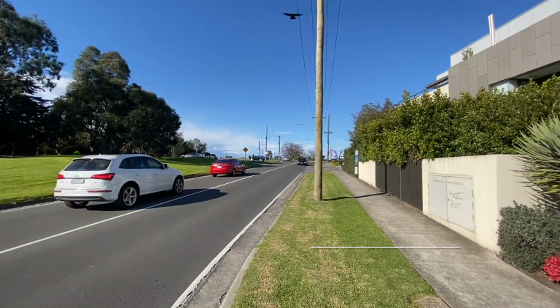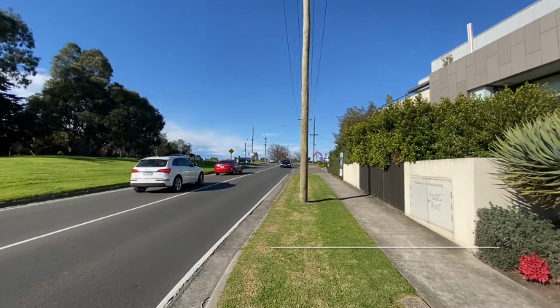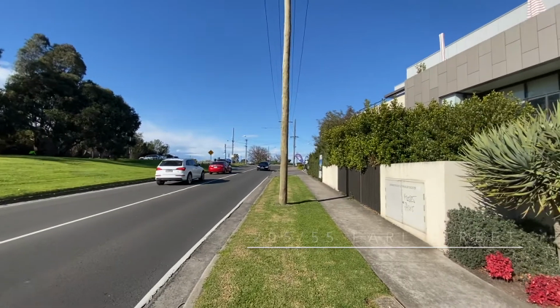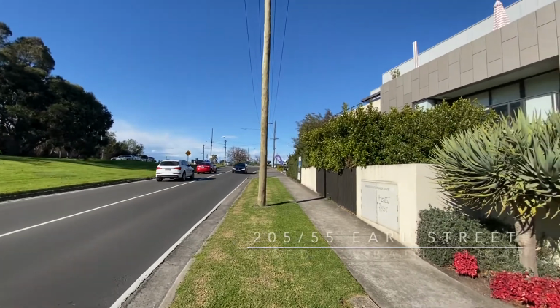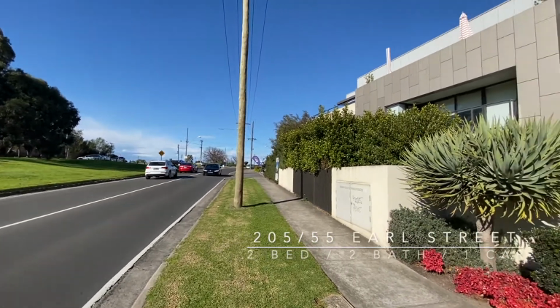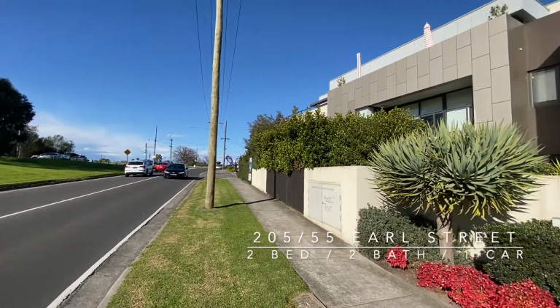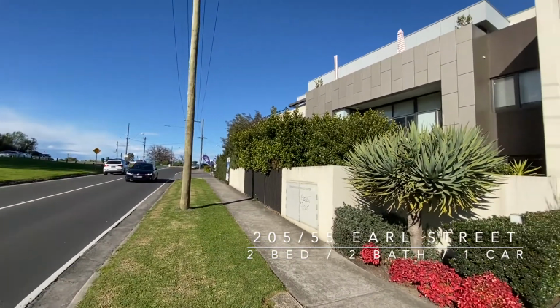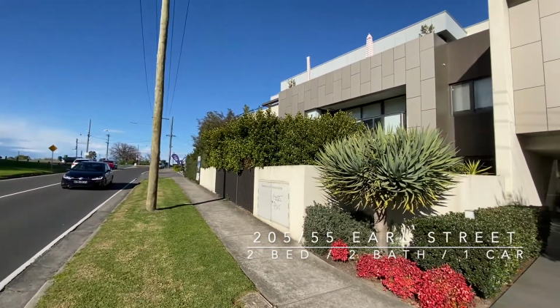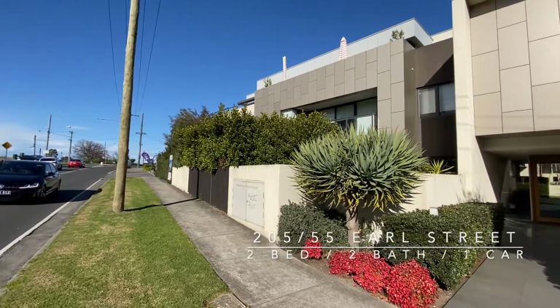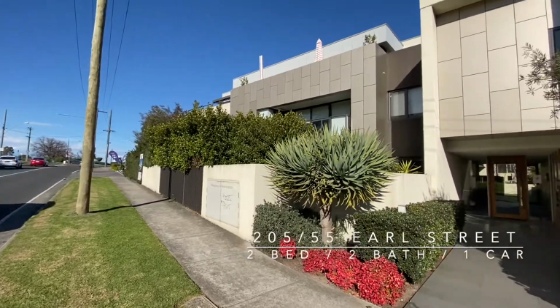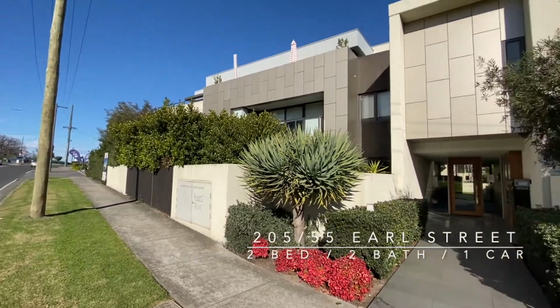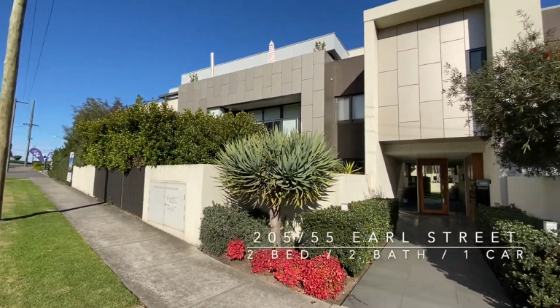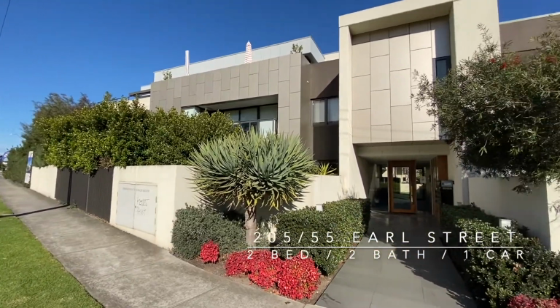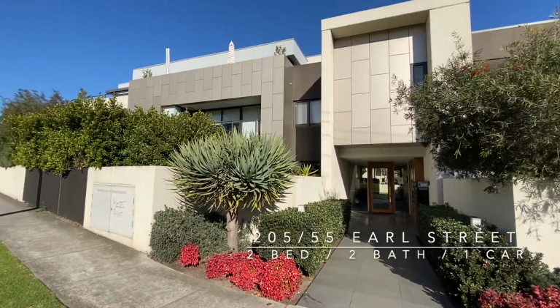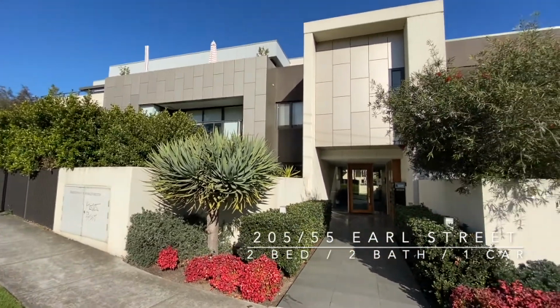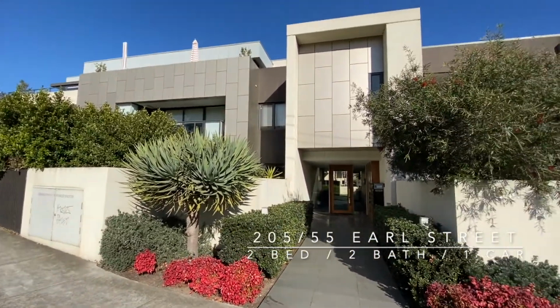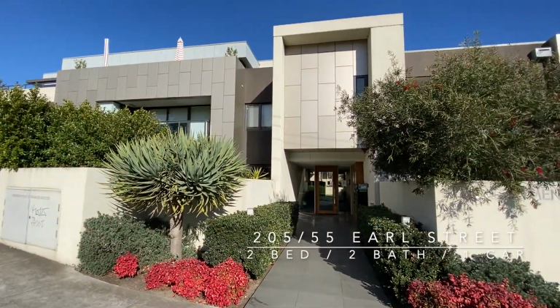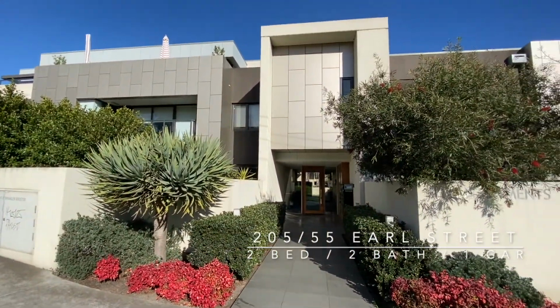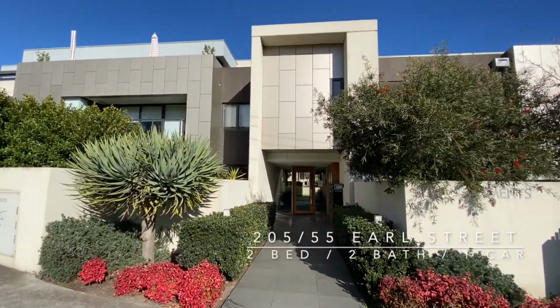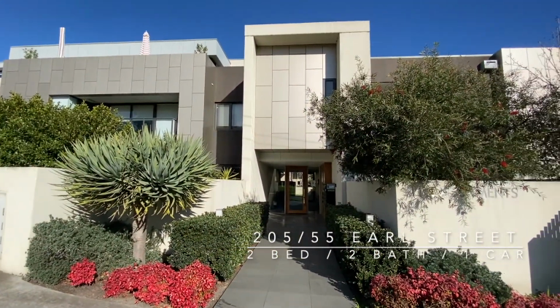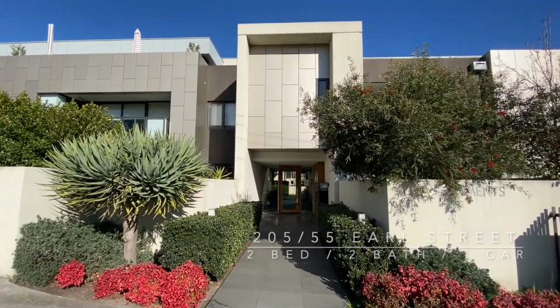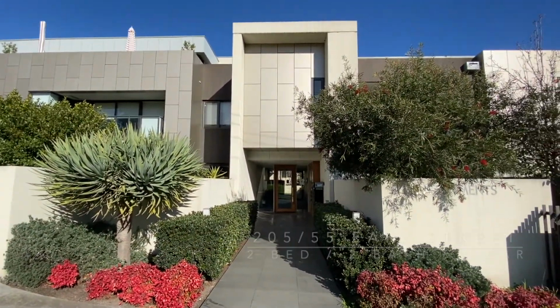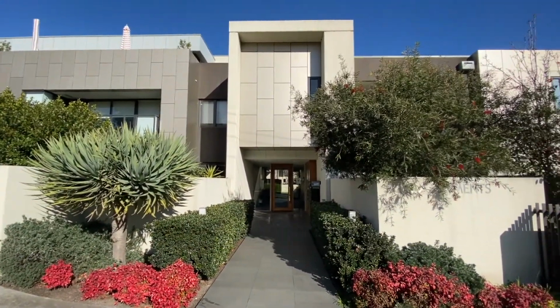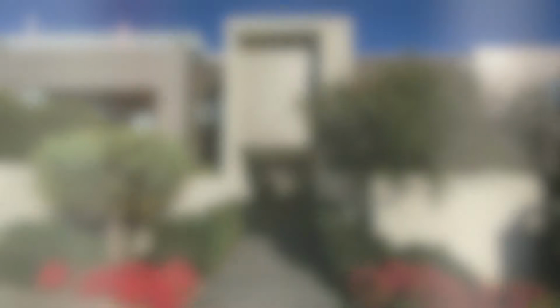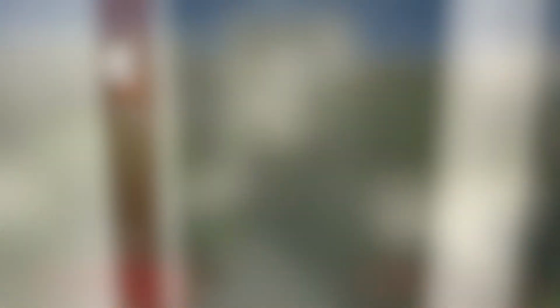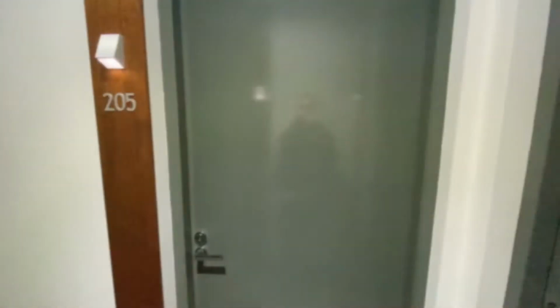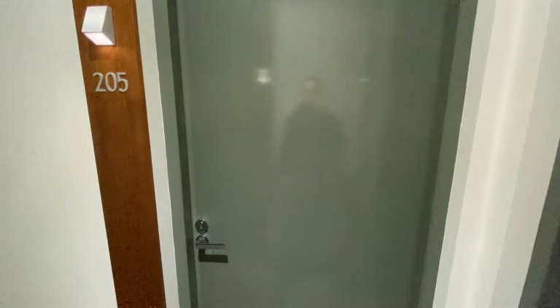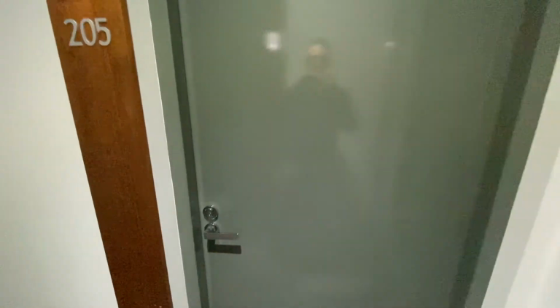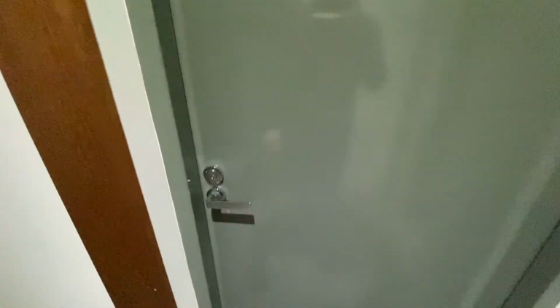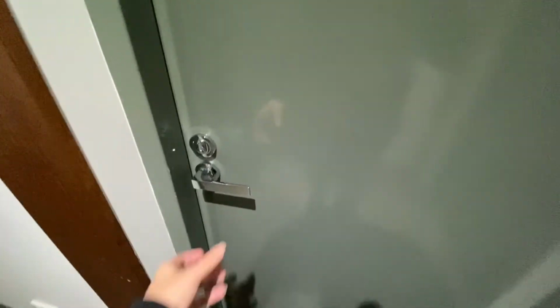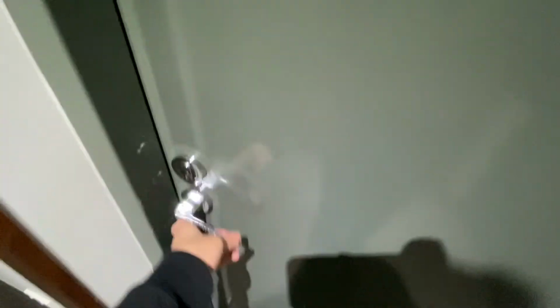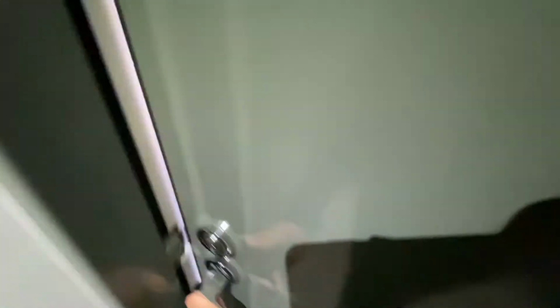Welcome to Peel Apartments. My name's Ryan and I'll be taking on this video tour today. Apartment 205.